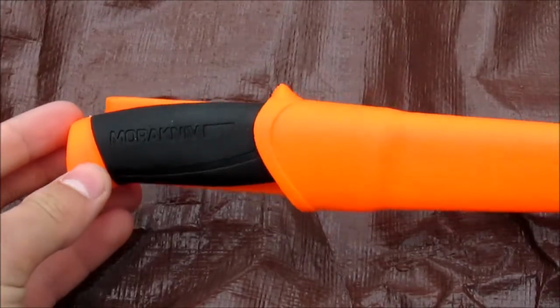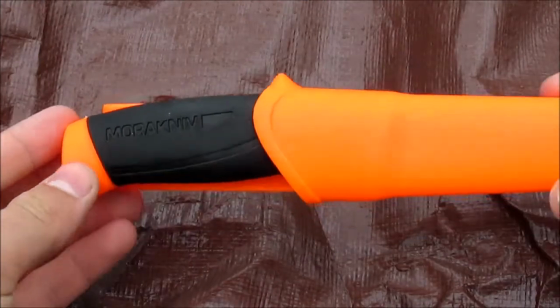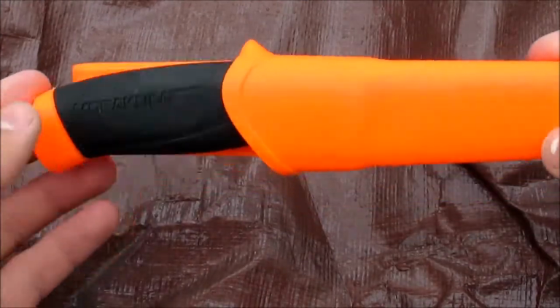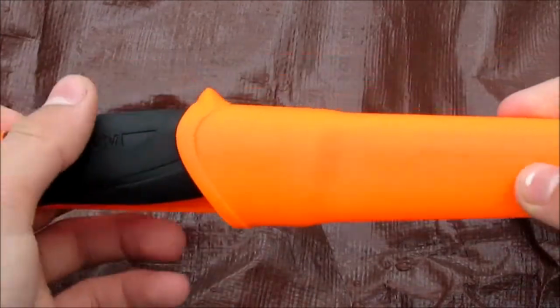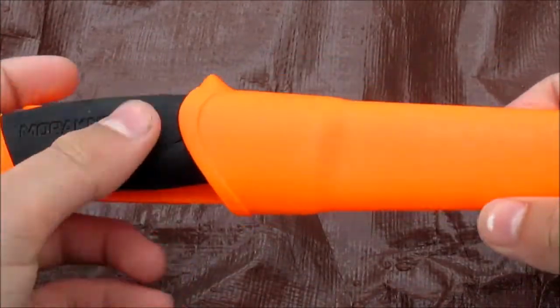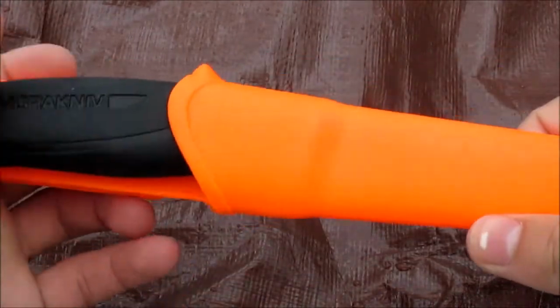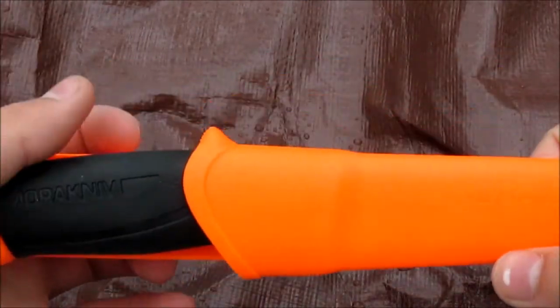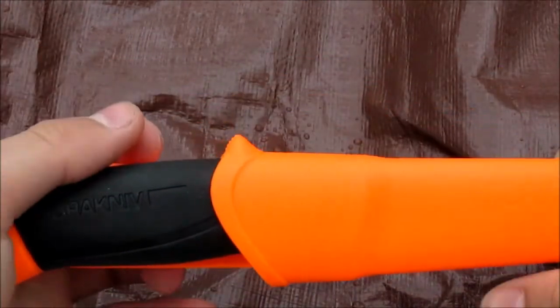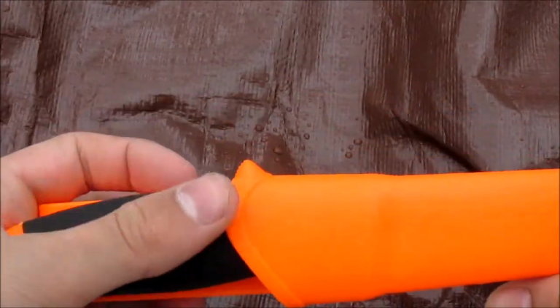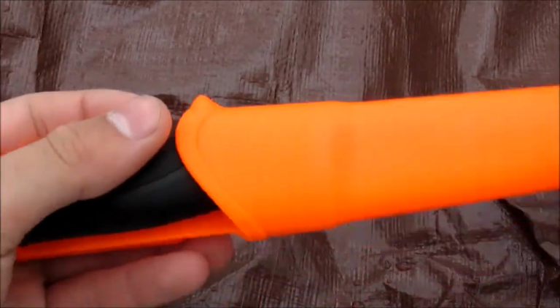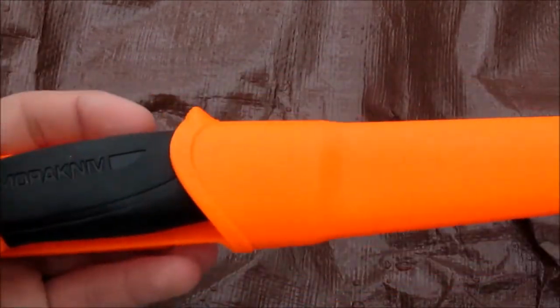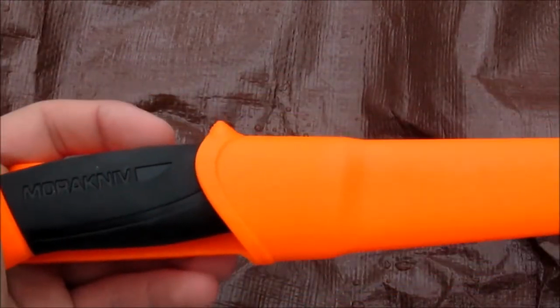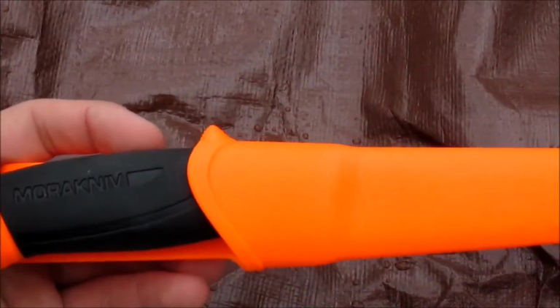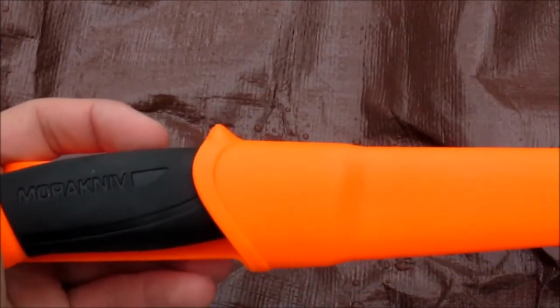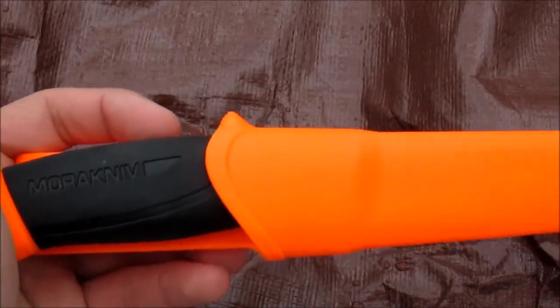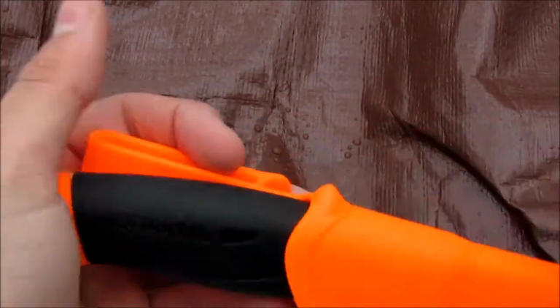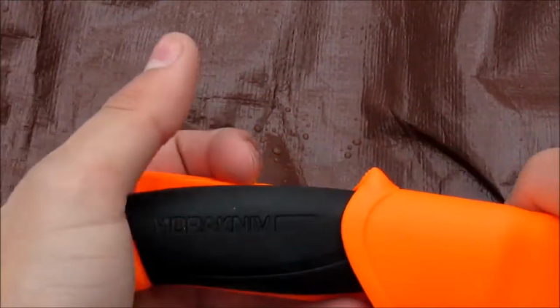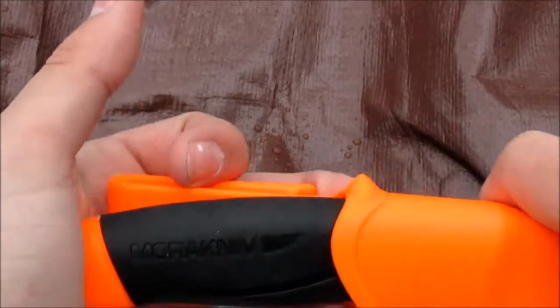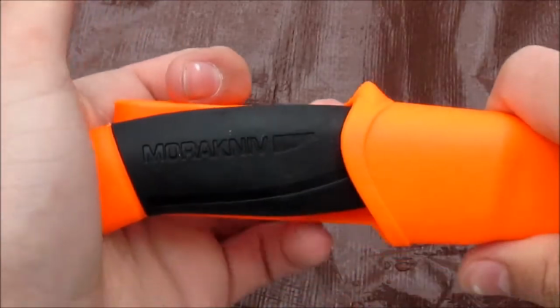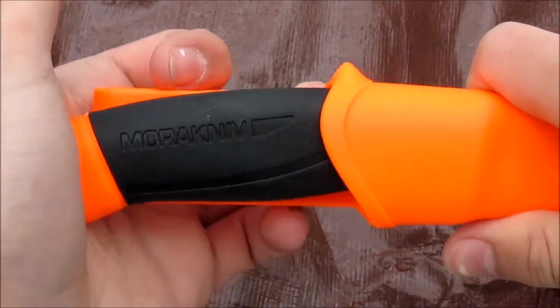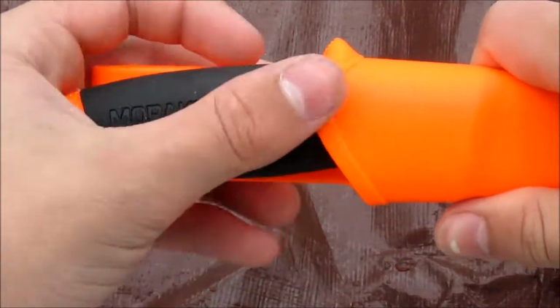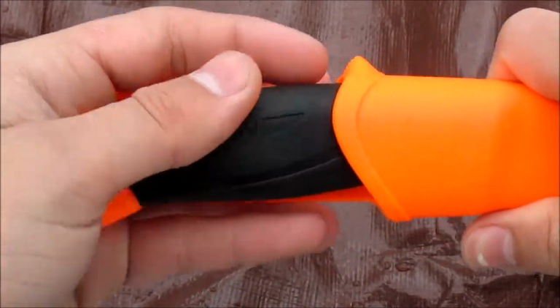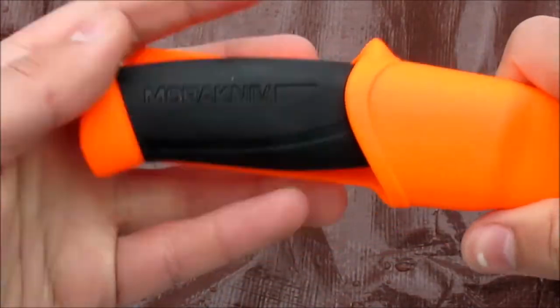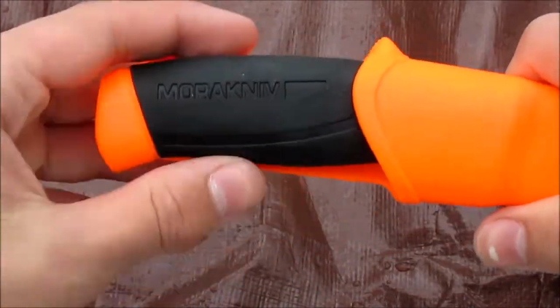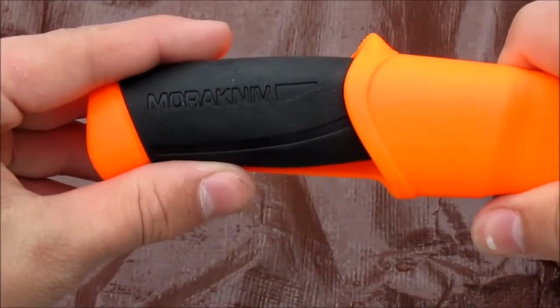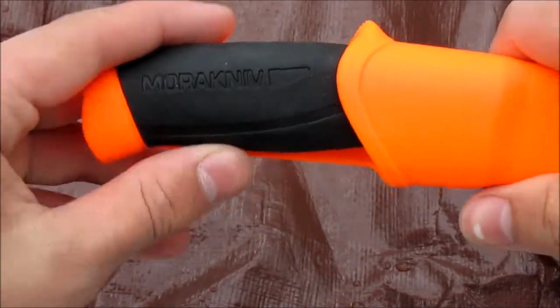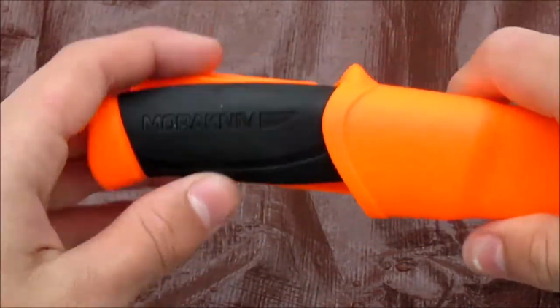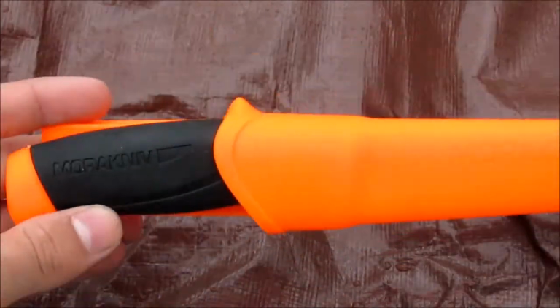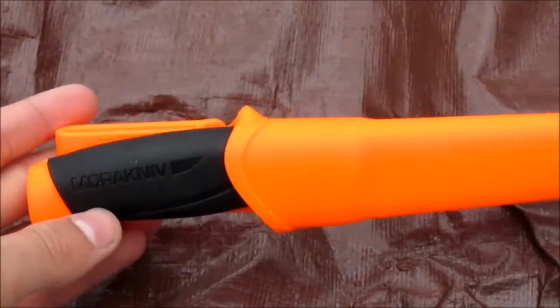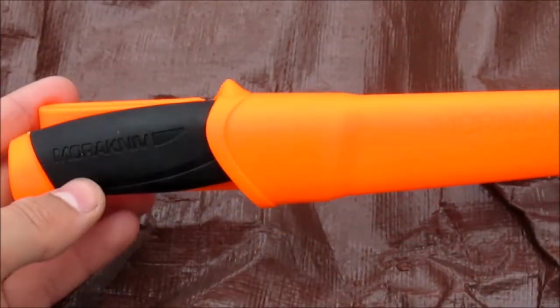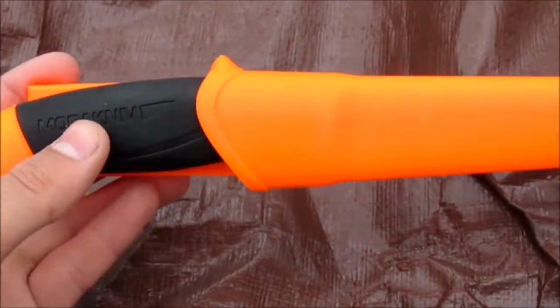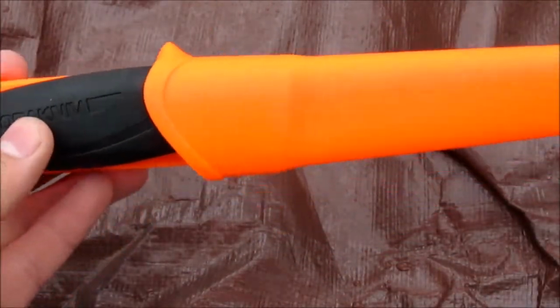This knife is excellent for making feather sticks or for making notches and traps, and I would highly recommend this knife to anyone.